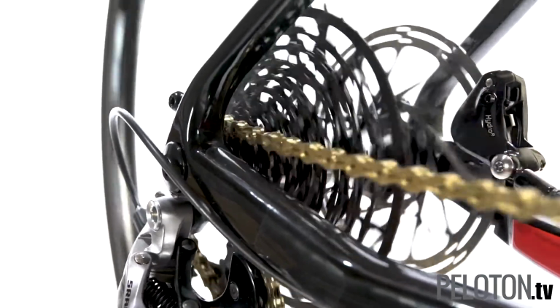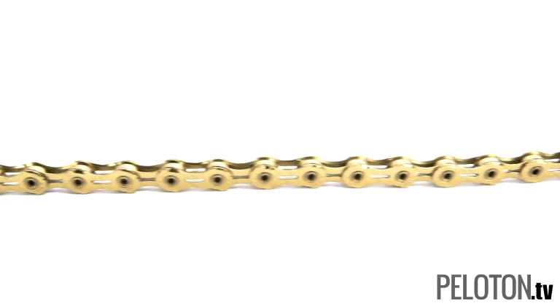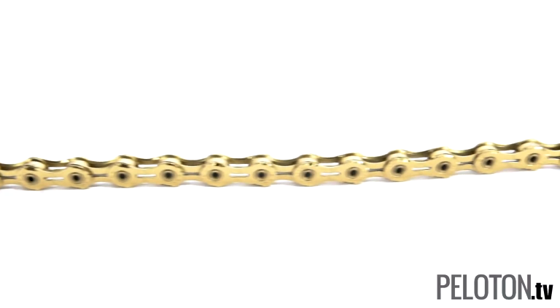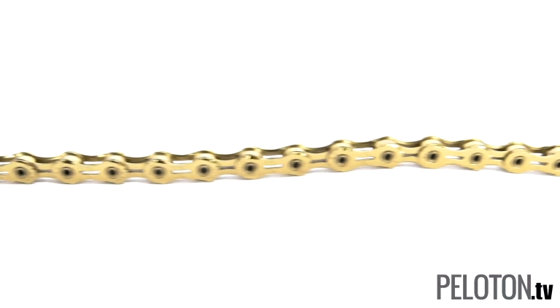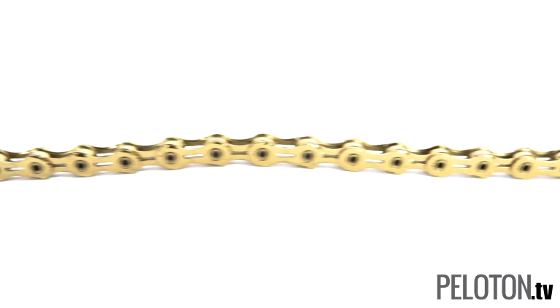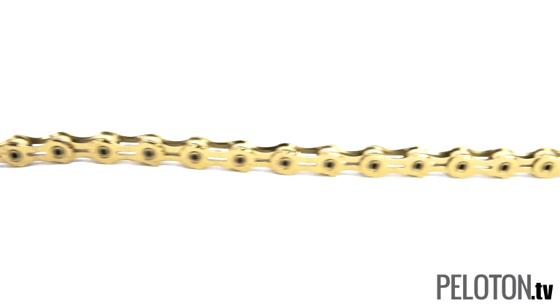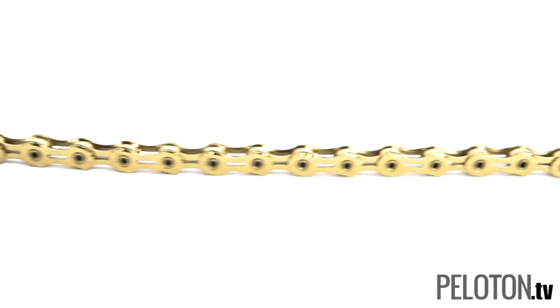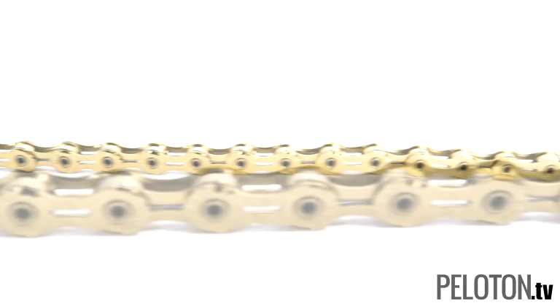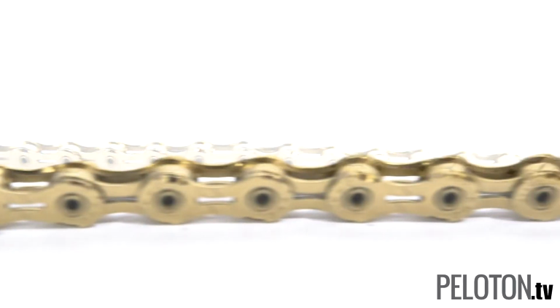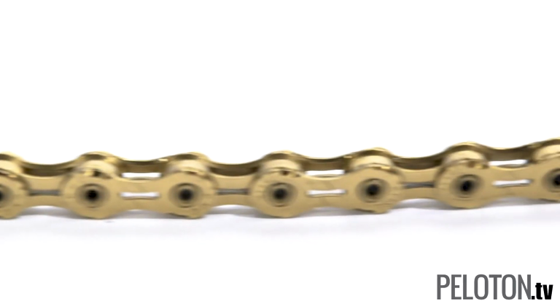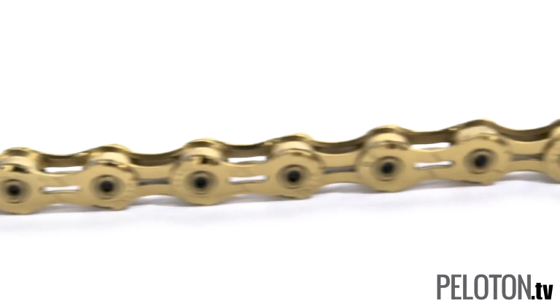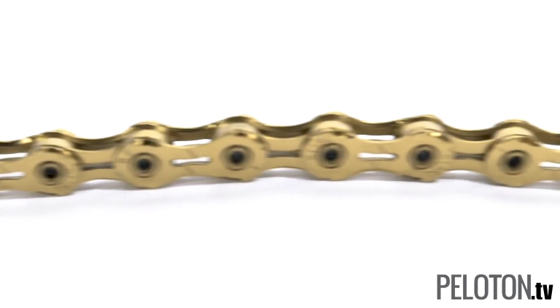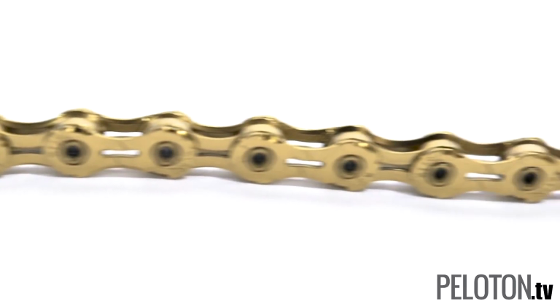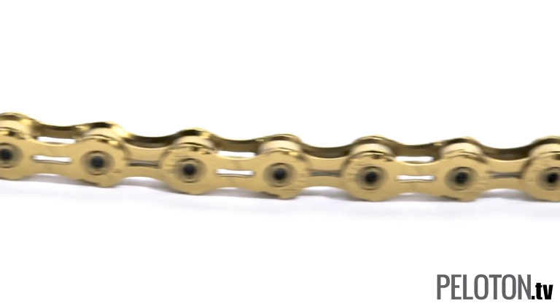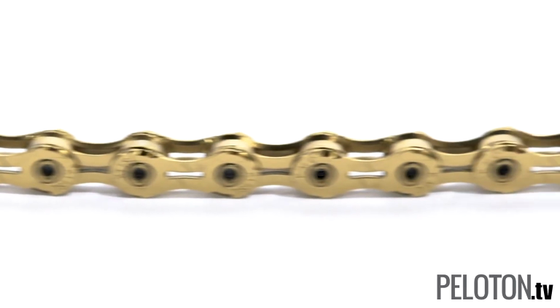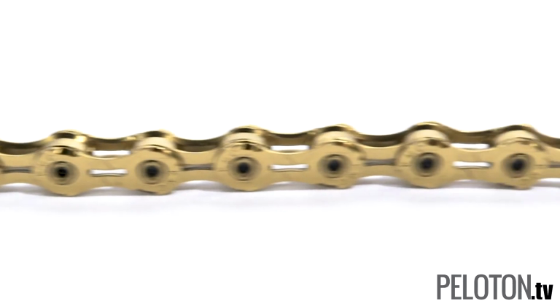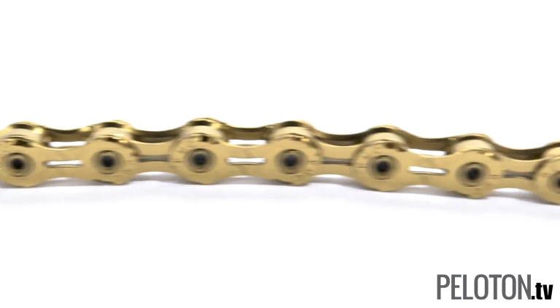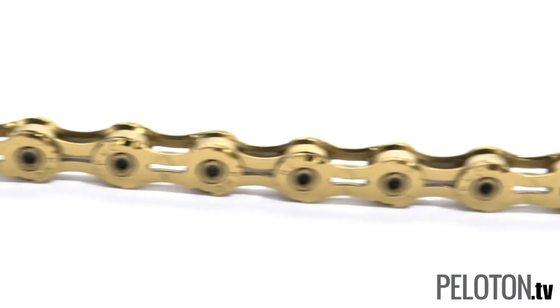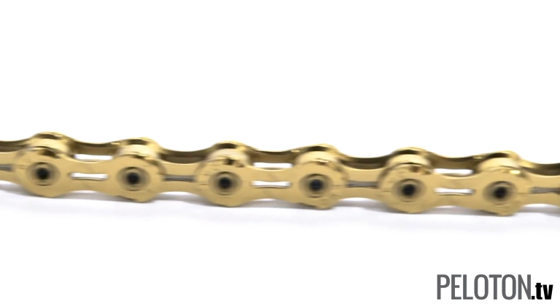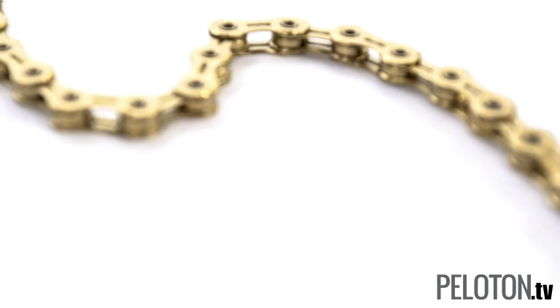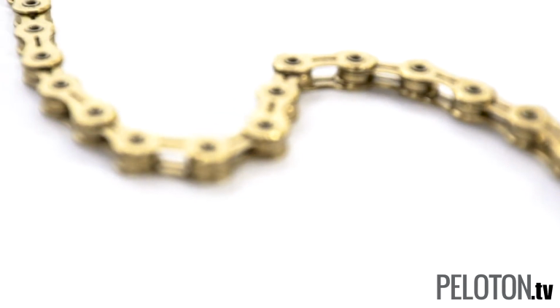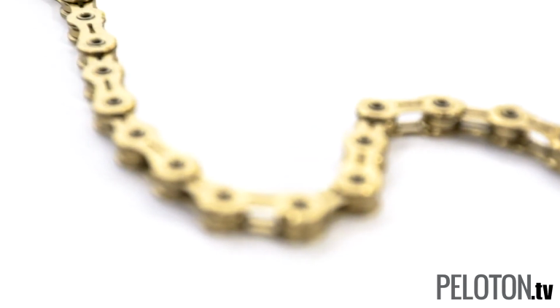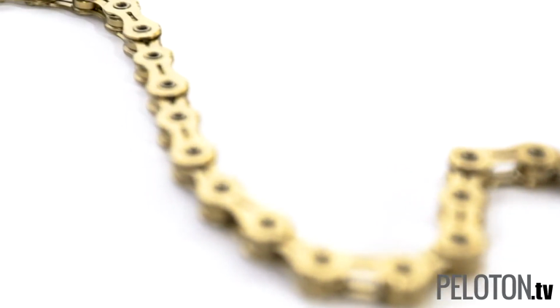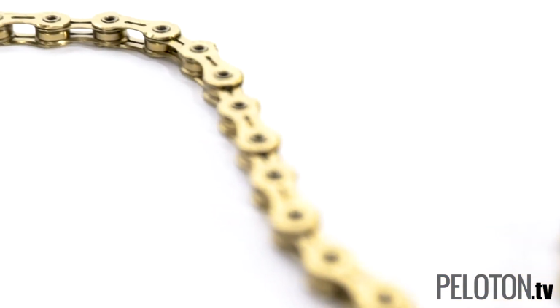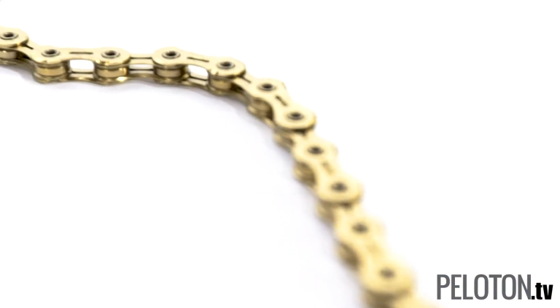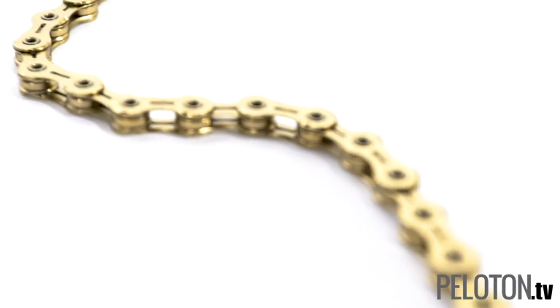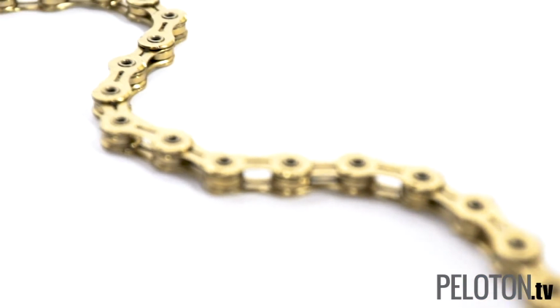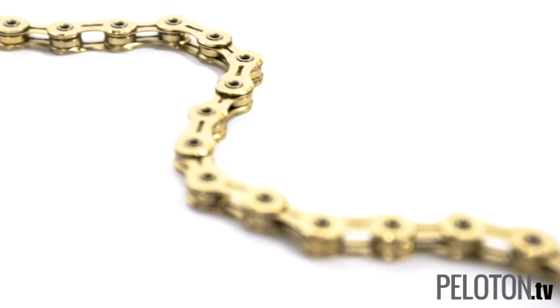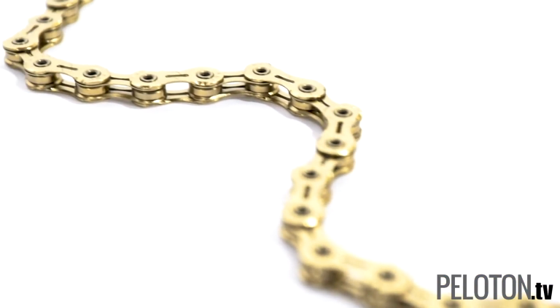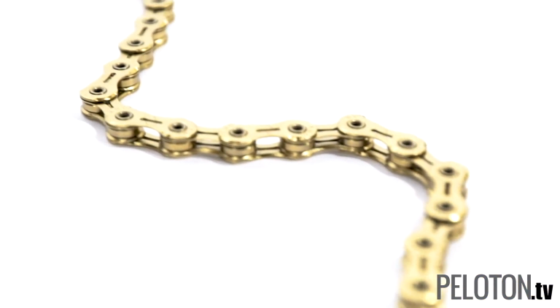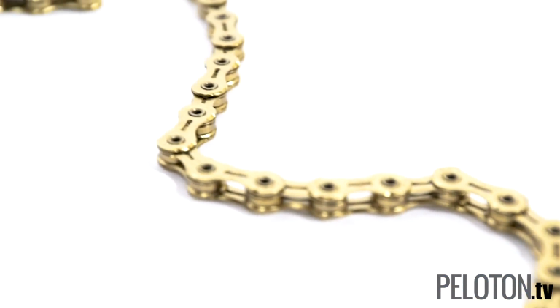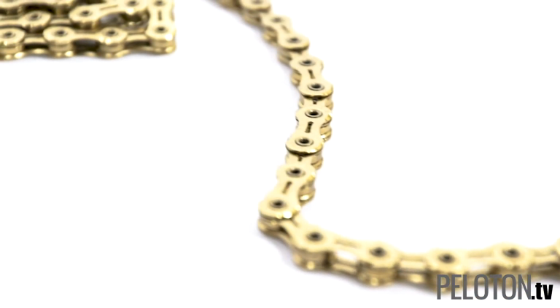The chain is gold thanks to a titanium nitride coating which reduces friction and increases durability. Thanks to hollow pins and hollow plates, the chain not only sheds mud incredibly well — a key feature for today's gravel events — but is just 242 grams at 116 links.